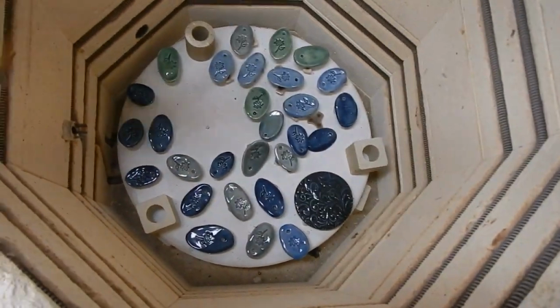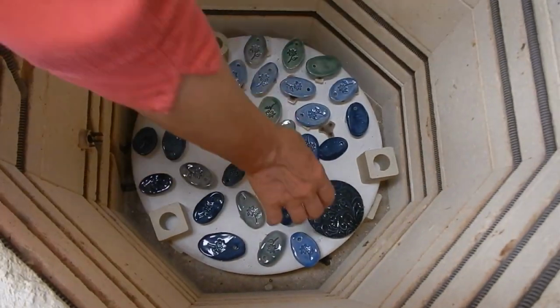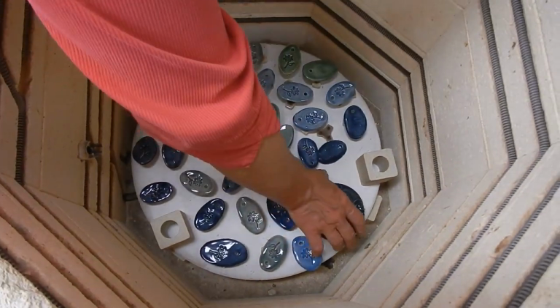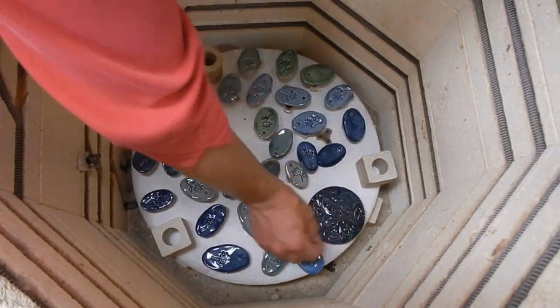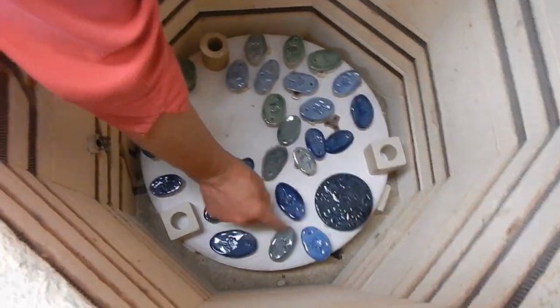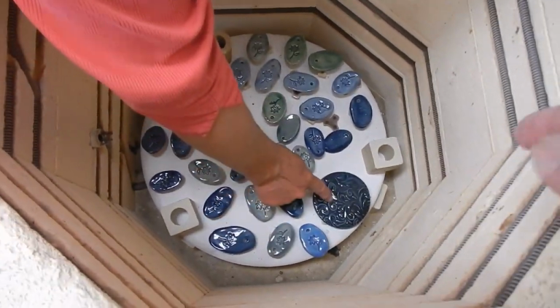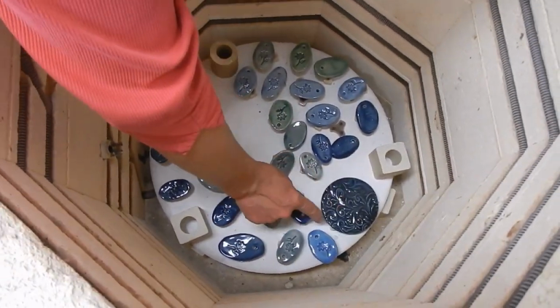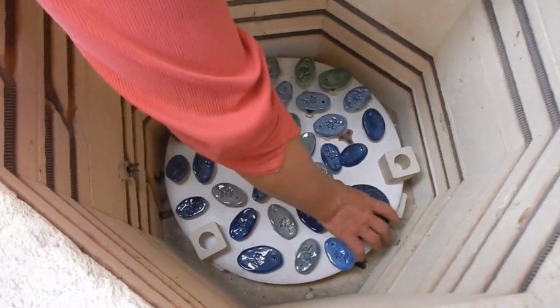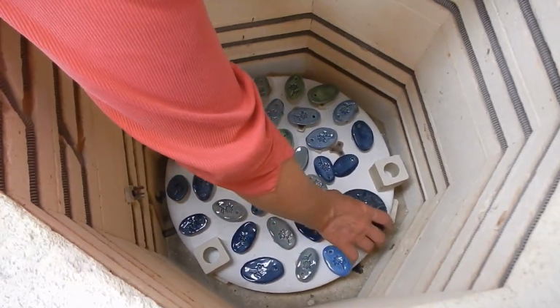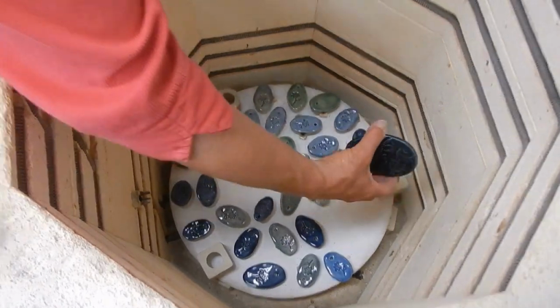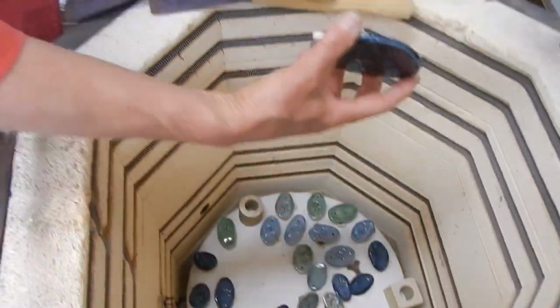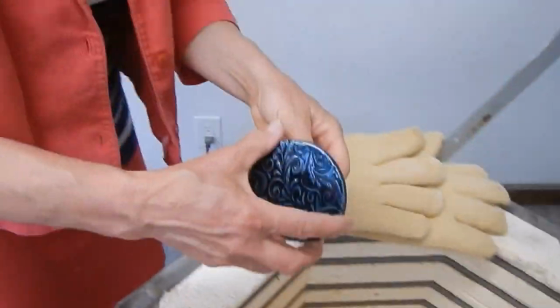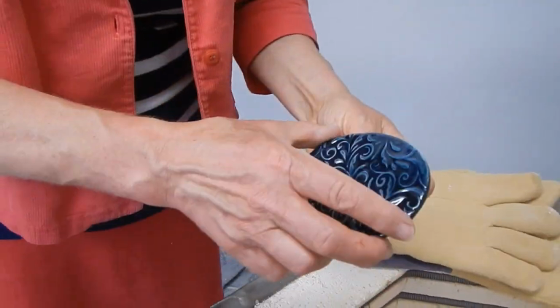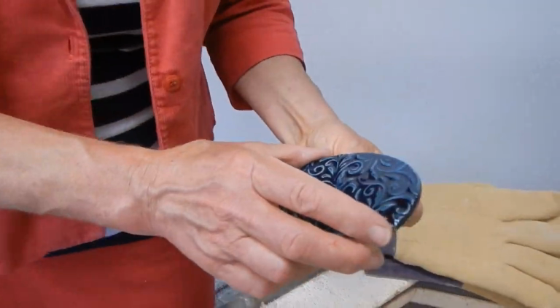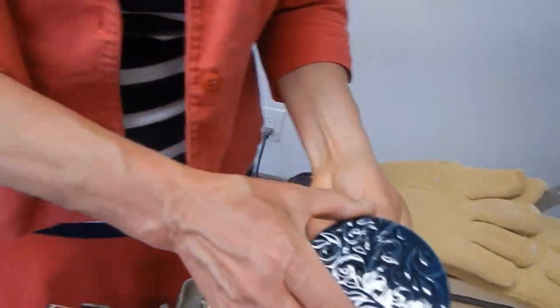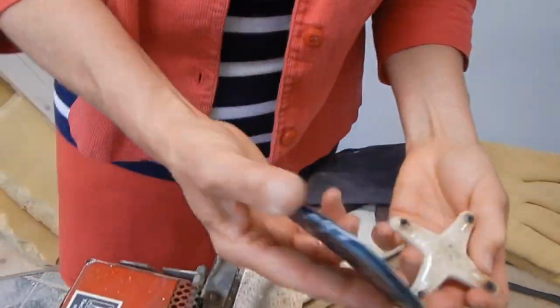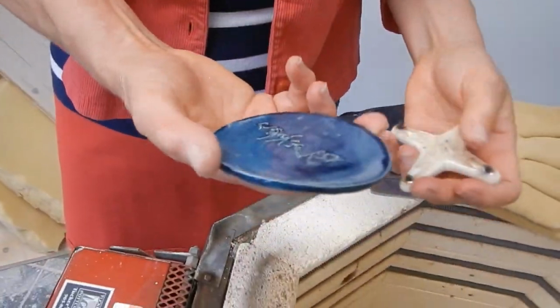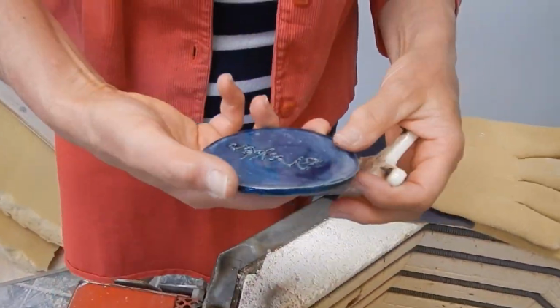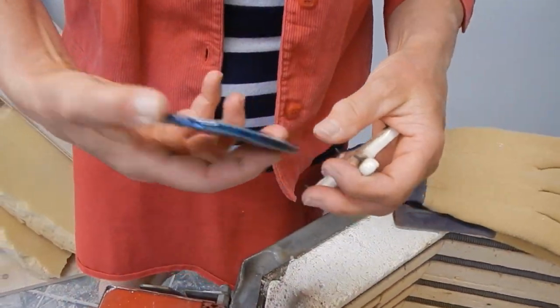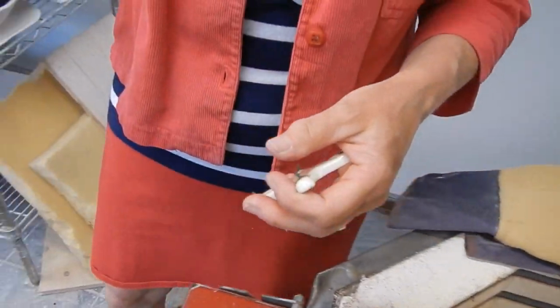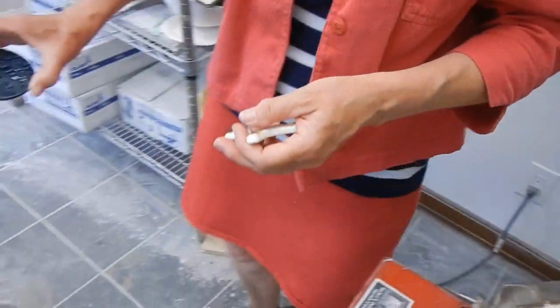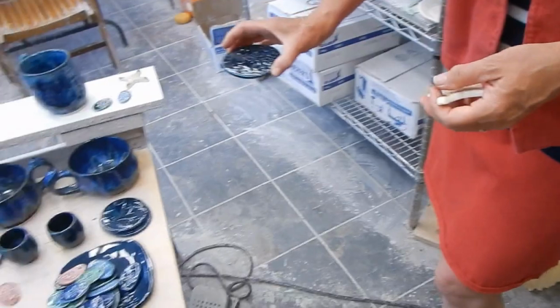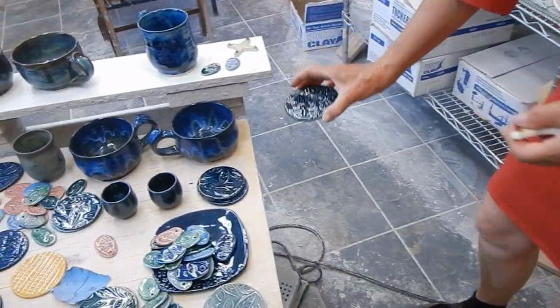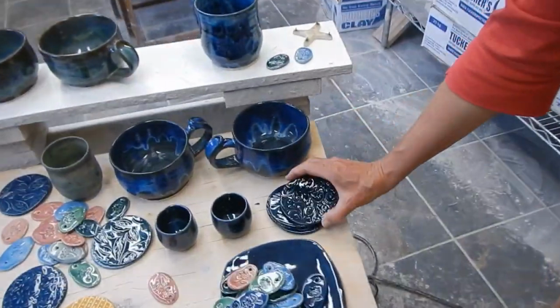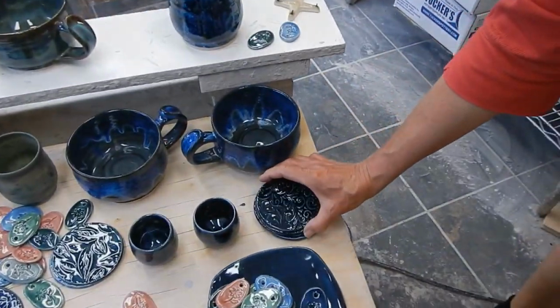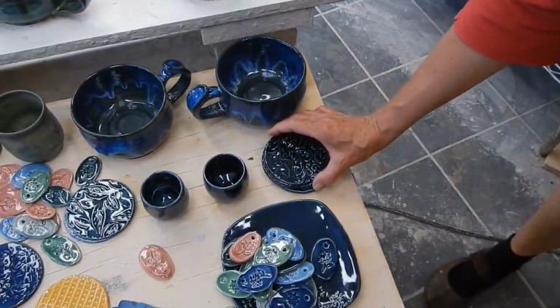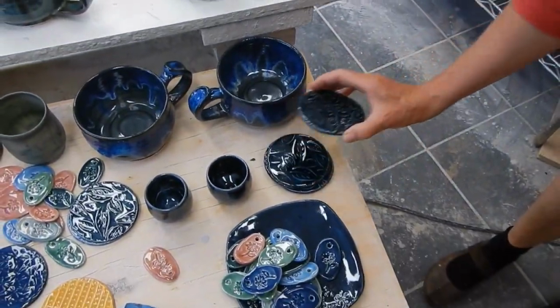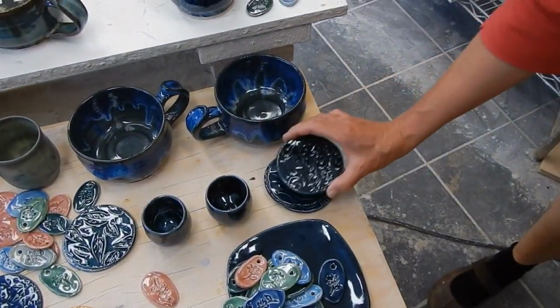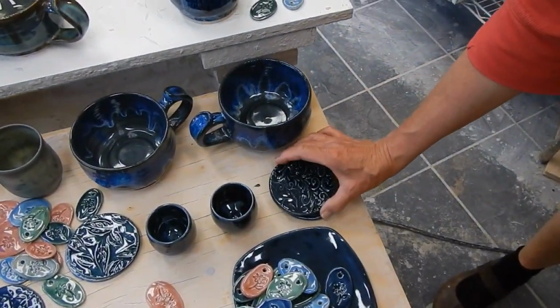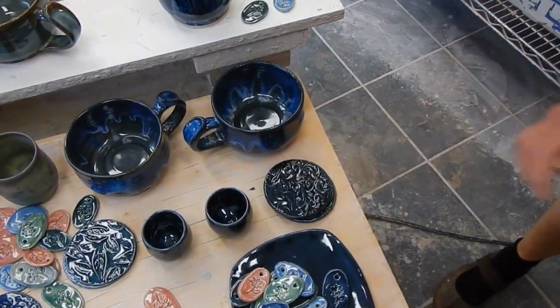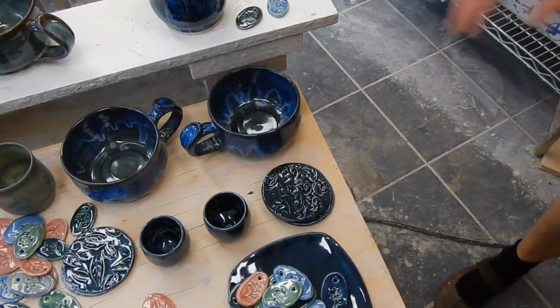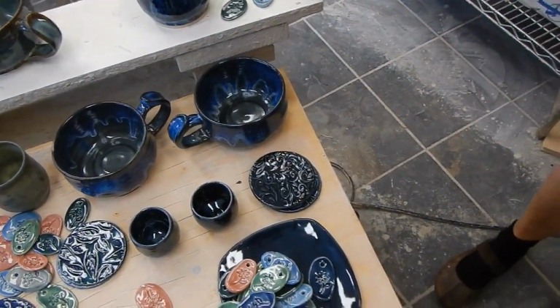What glaze is that one? Which coaster? Oh, that would be the Storm. I love the Storm — isn't that pretty? That's really nice. That's Brayden and Desmond's — nice job!